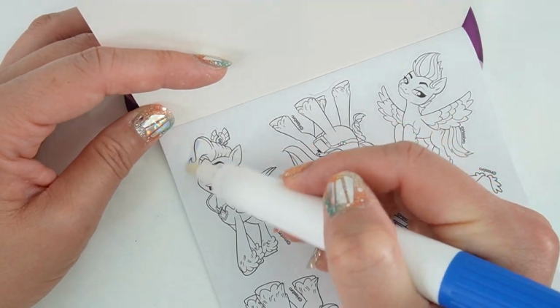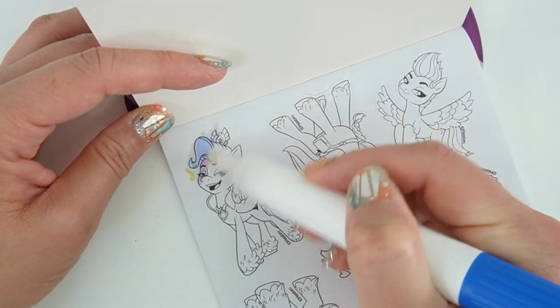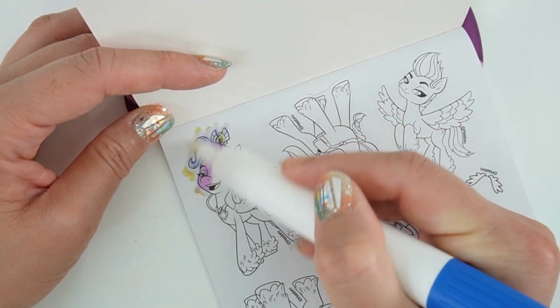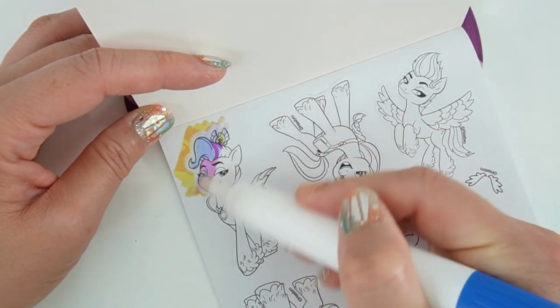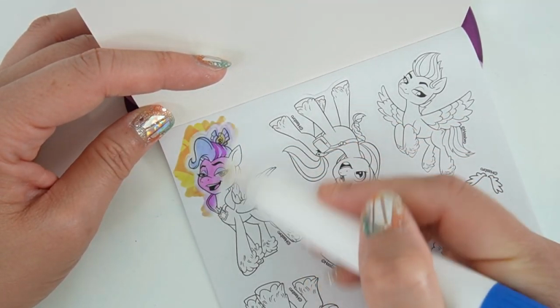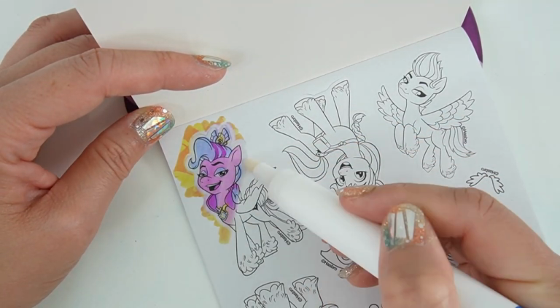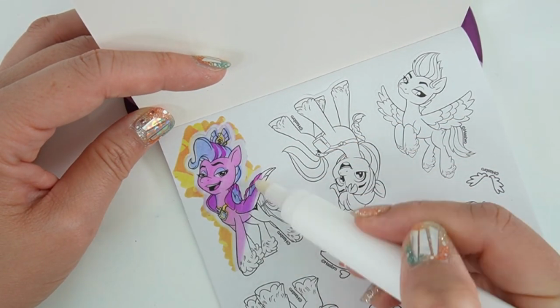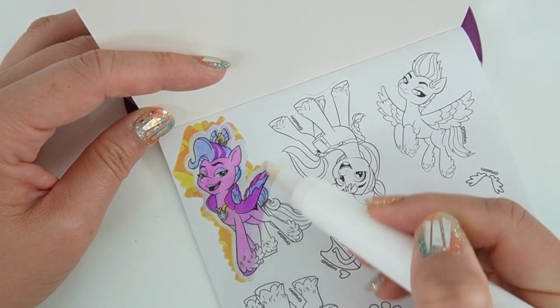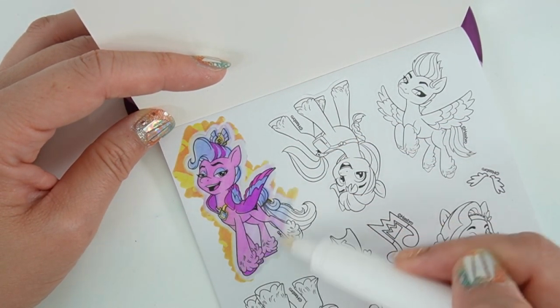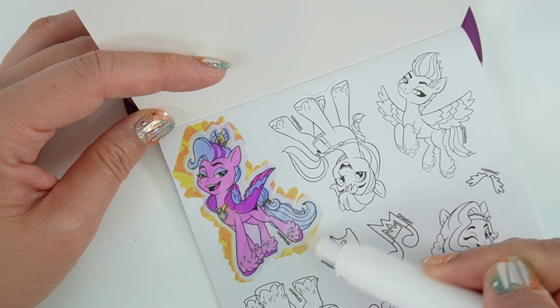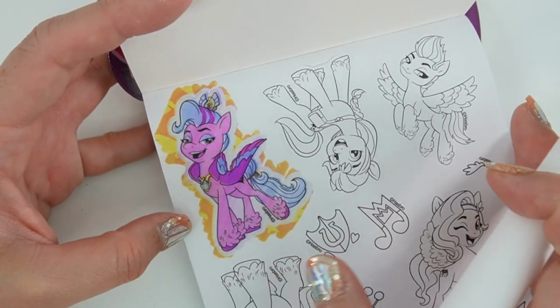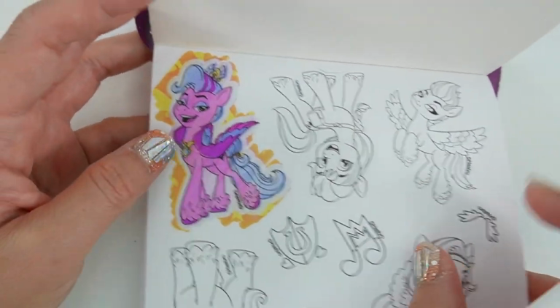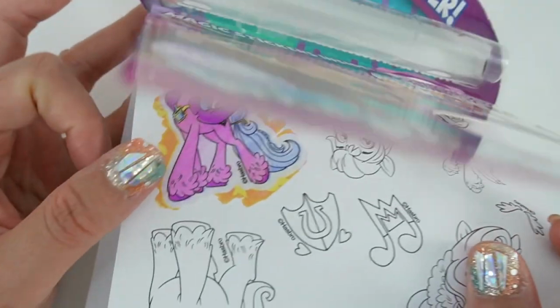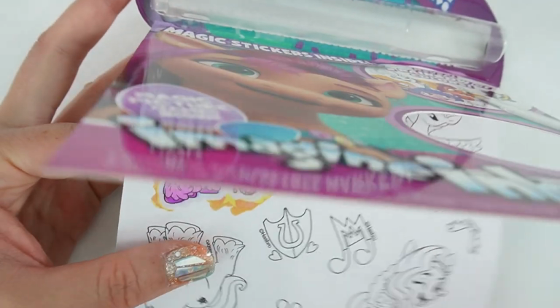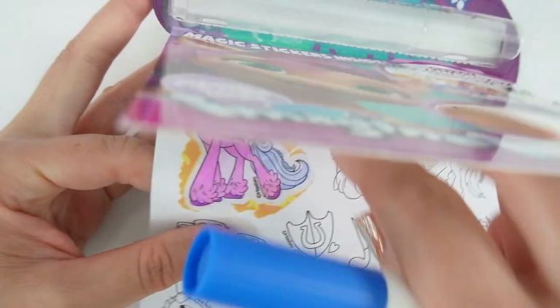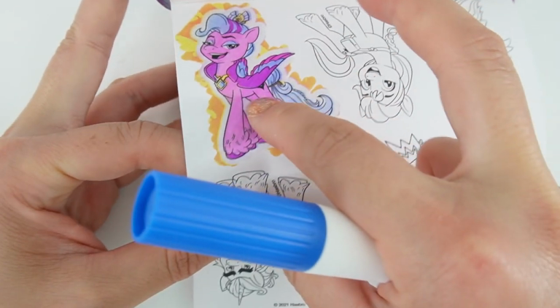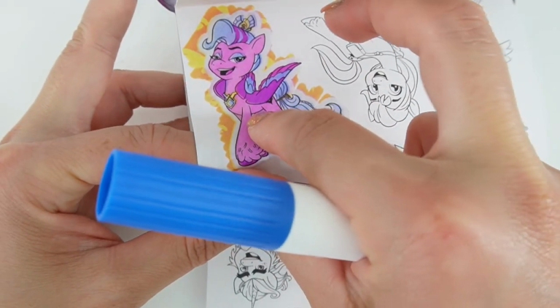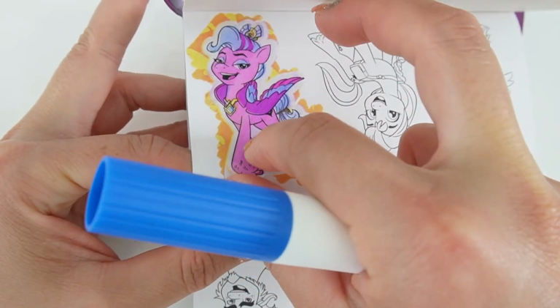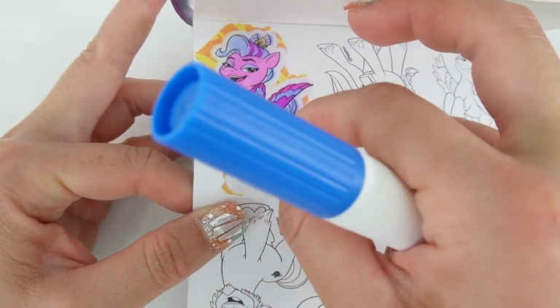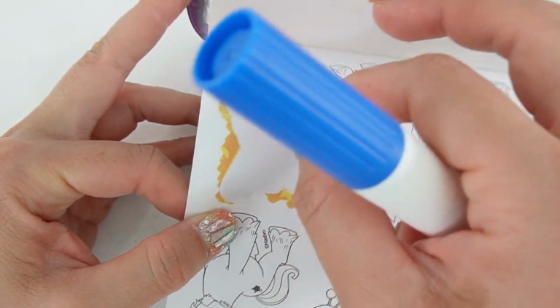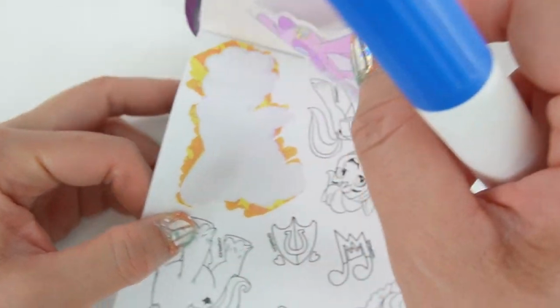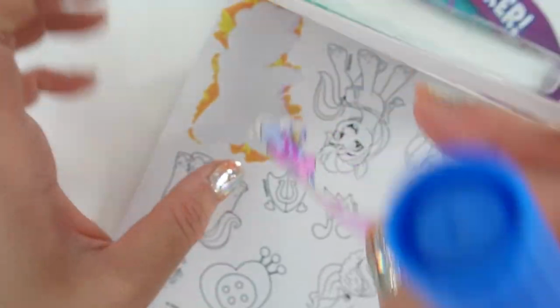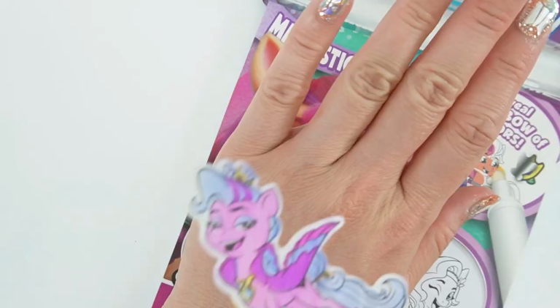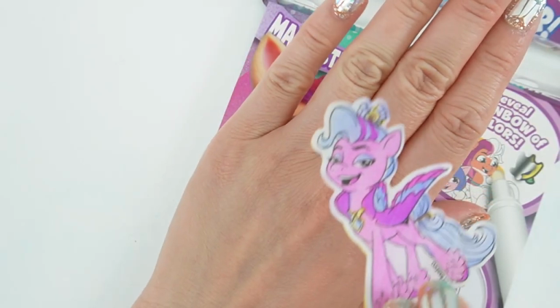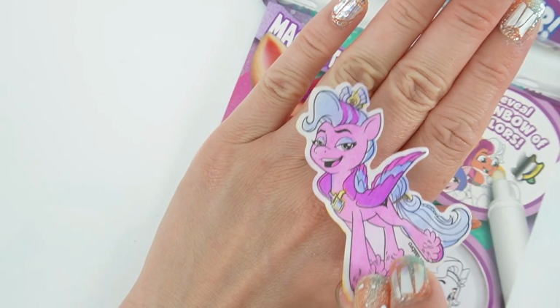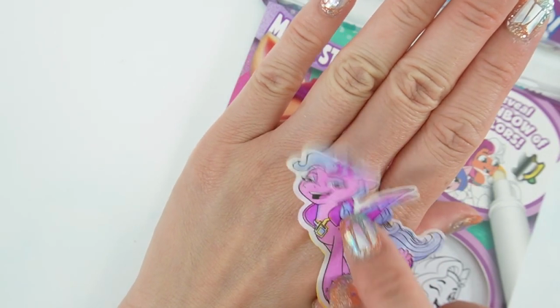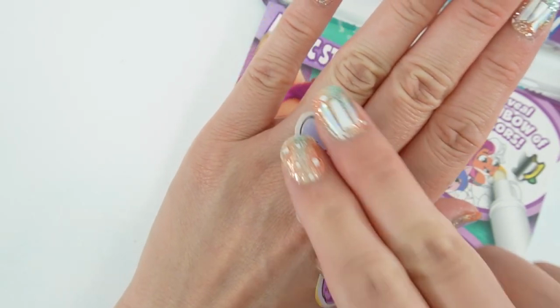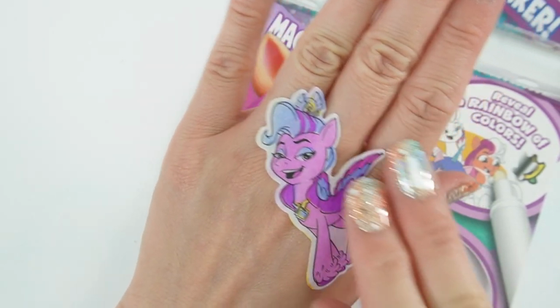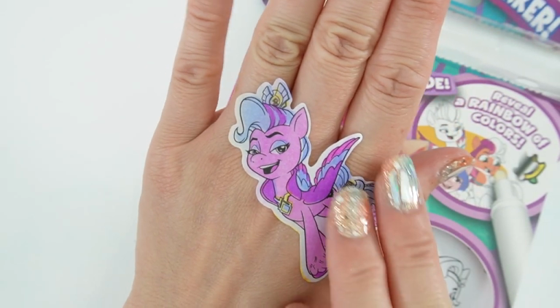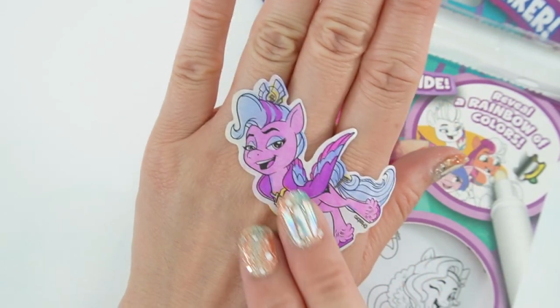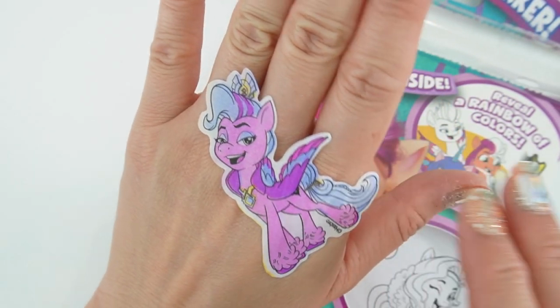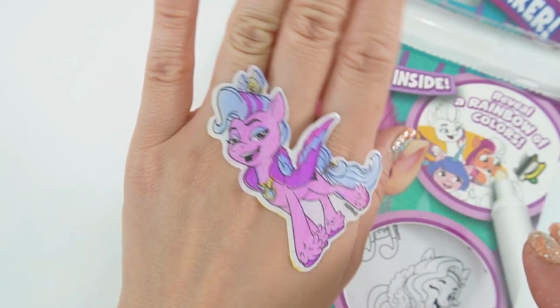Let's start by coloring Queen Haven first. Look at all her colors! Peel off the sticker and stick it on my hand — so pretty.